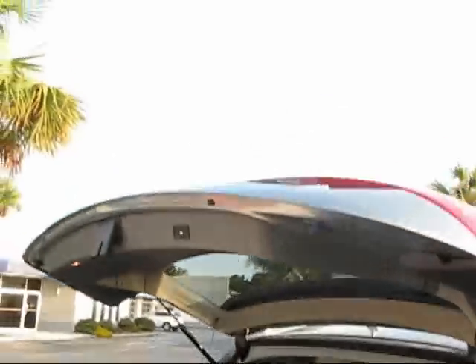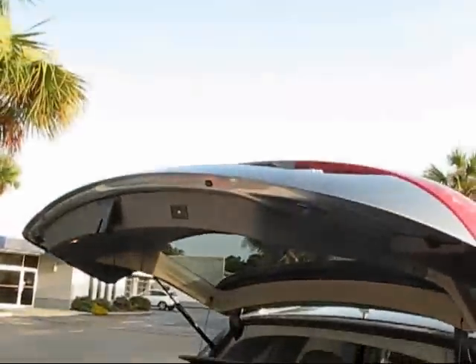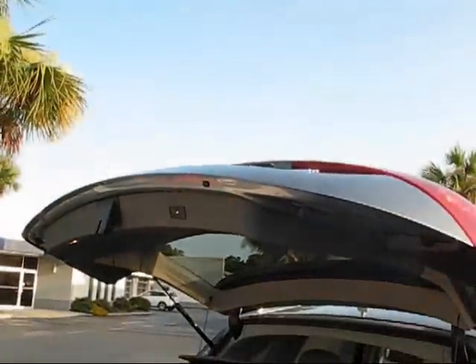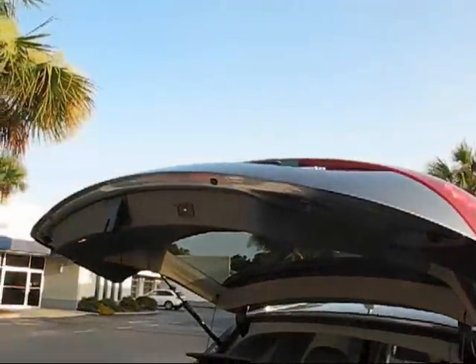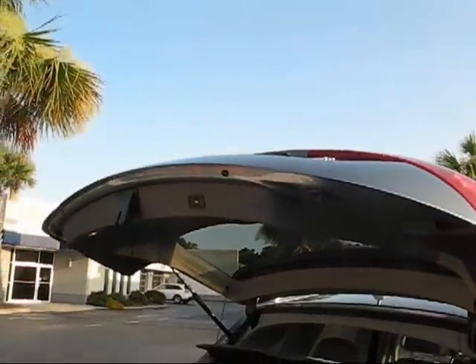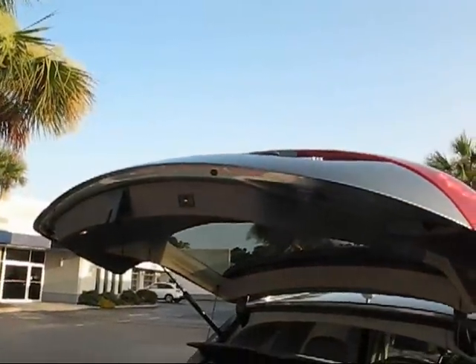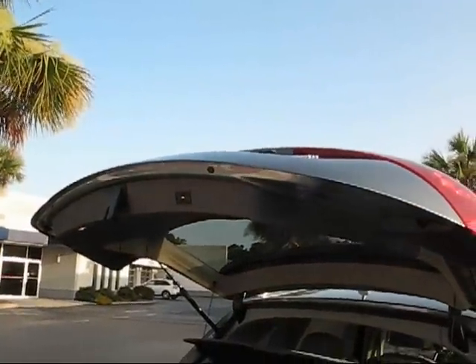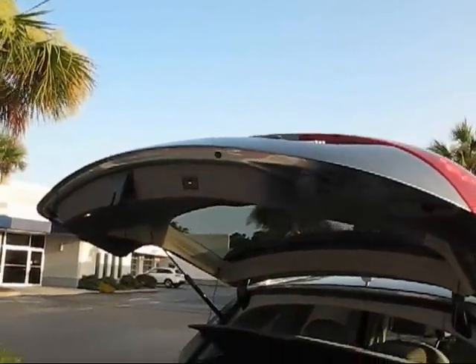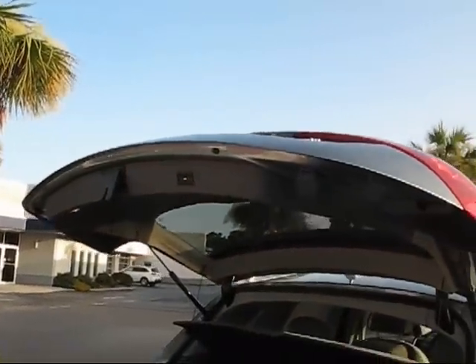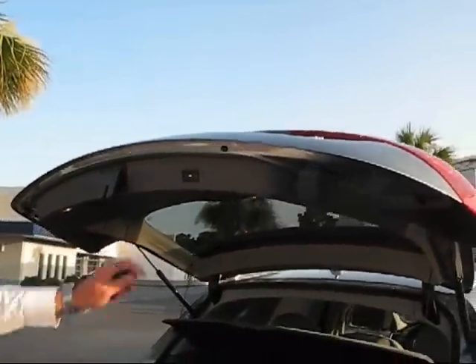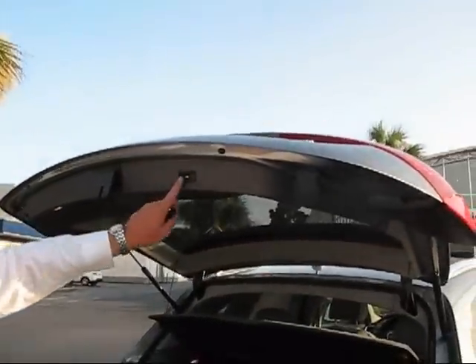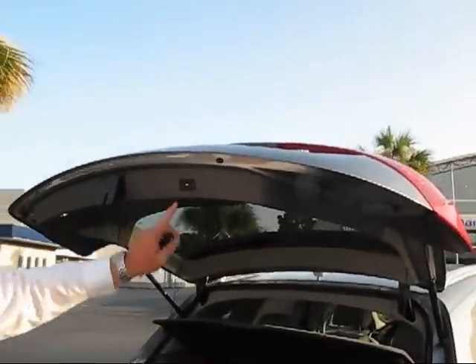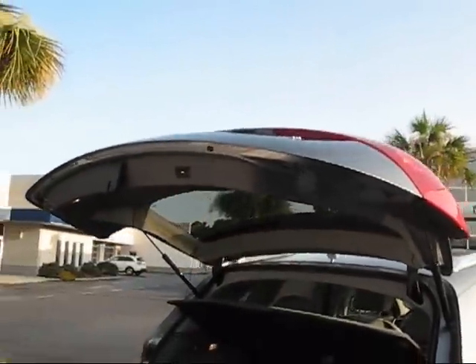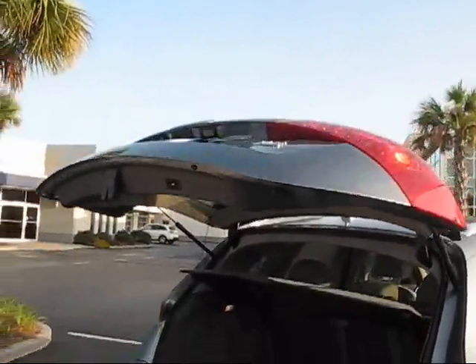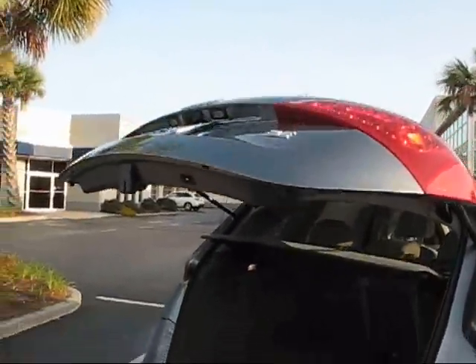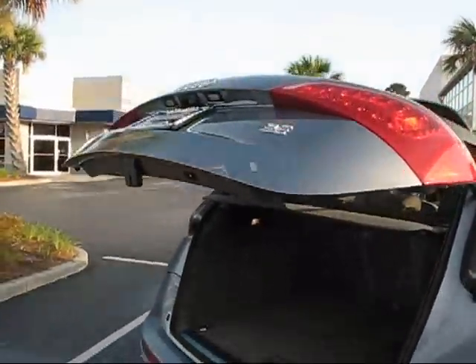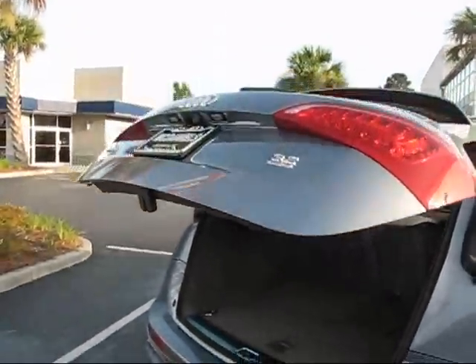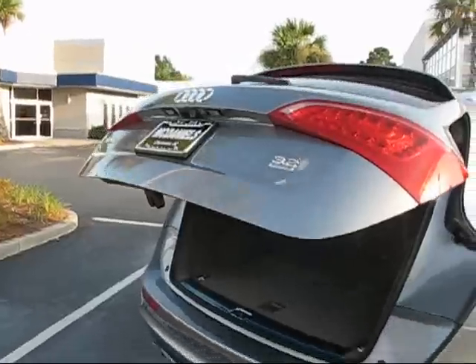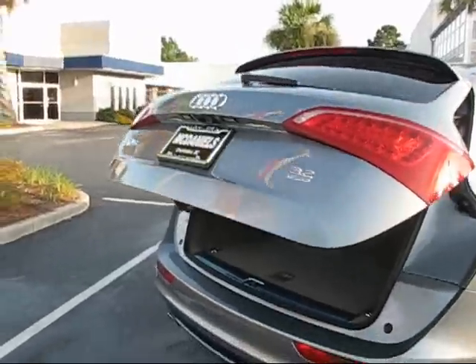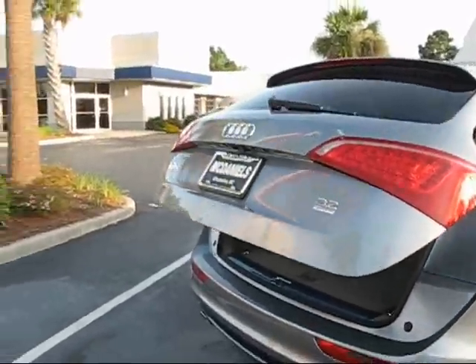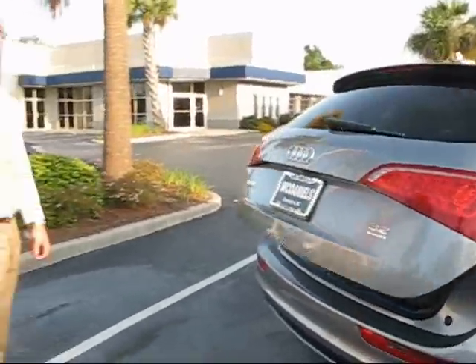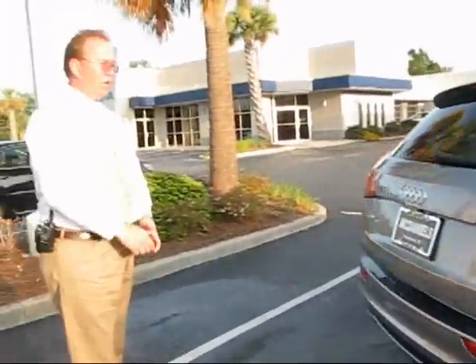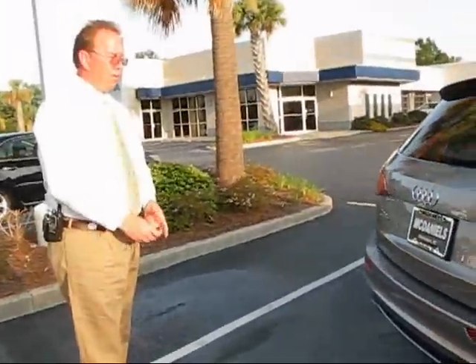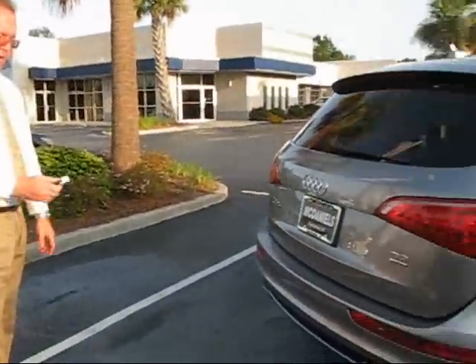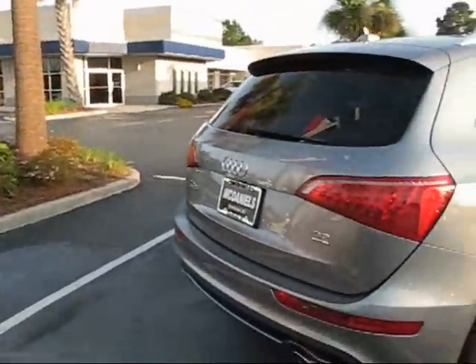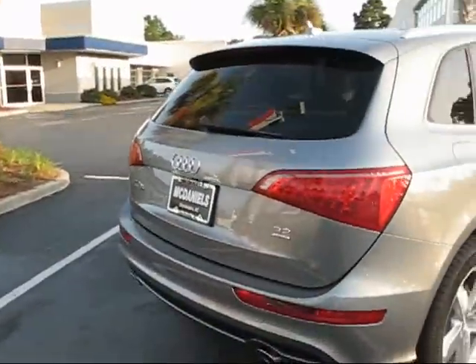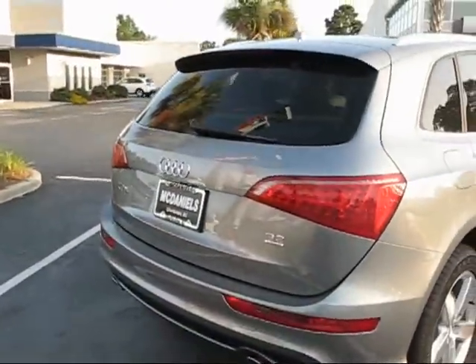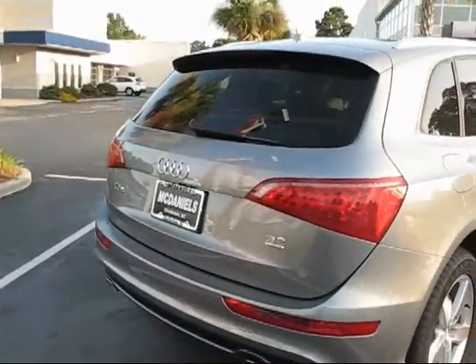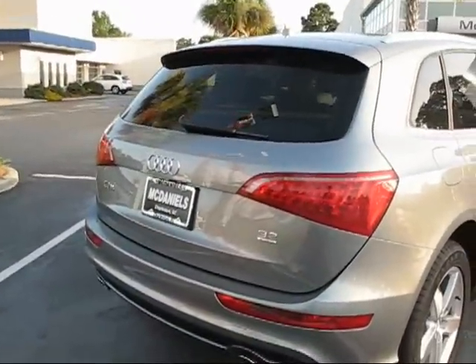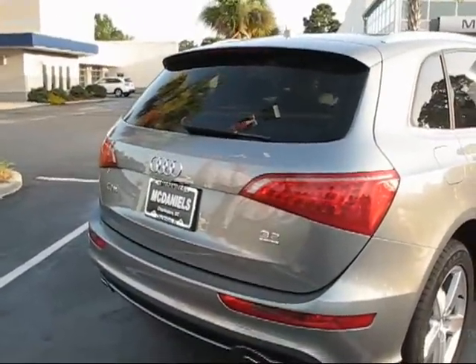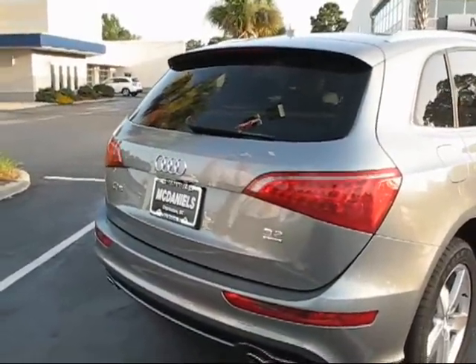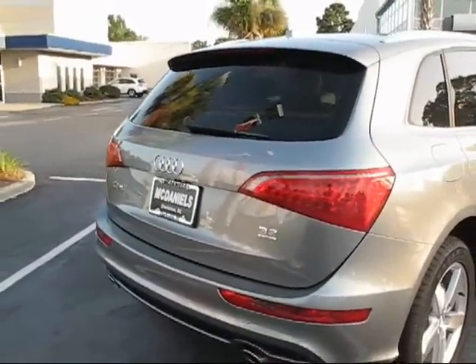Now the tailgate will save that as a memory position. So when I bring it down for somebody maybe a little bit shorter, and when I go to open it back up, it's only going to go to that height.